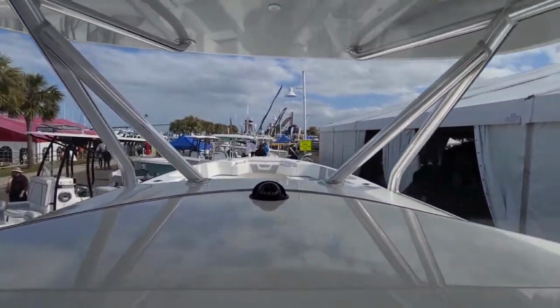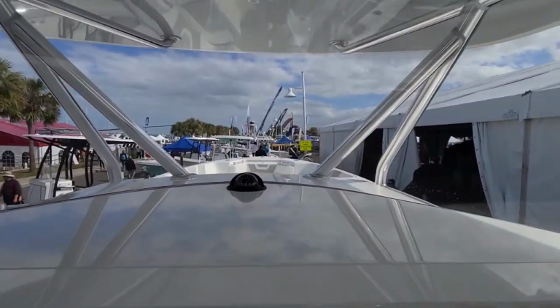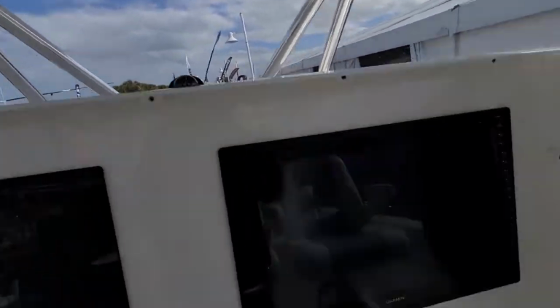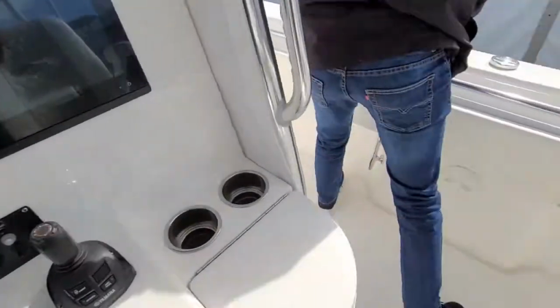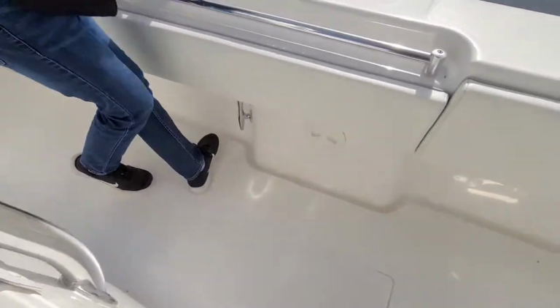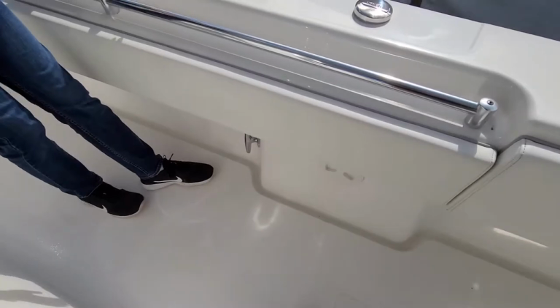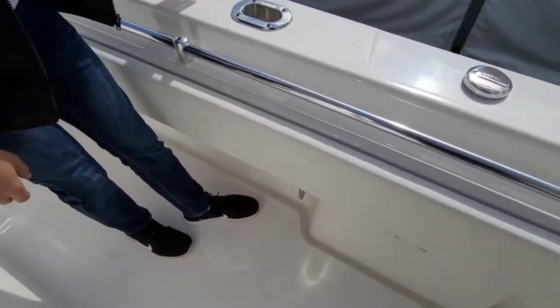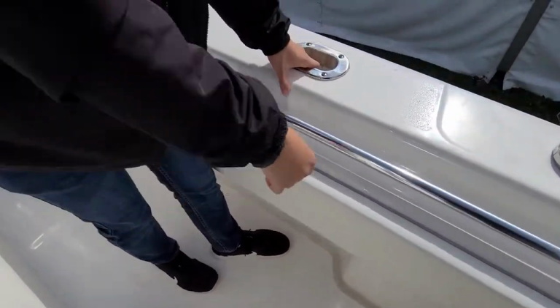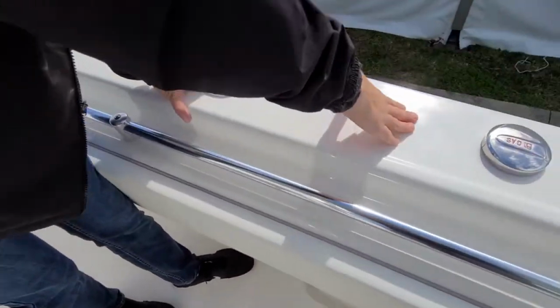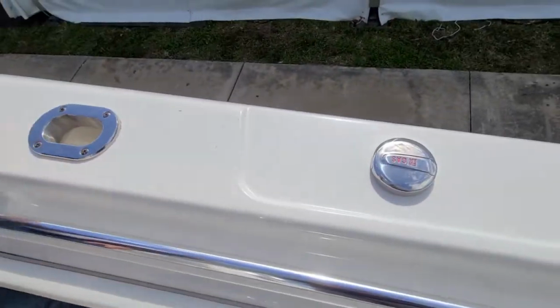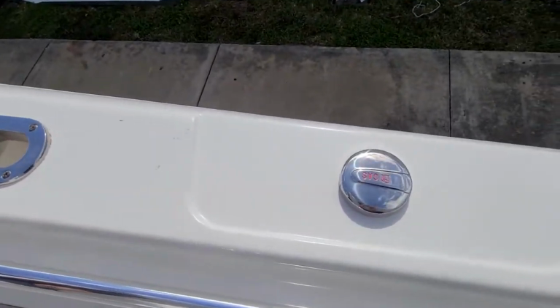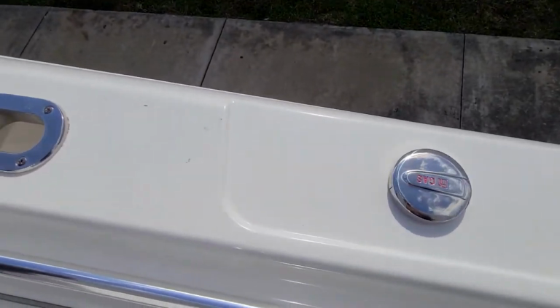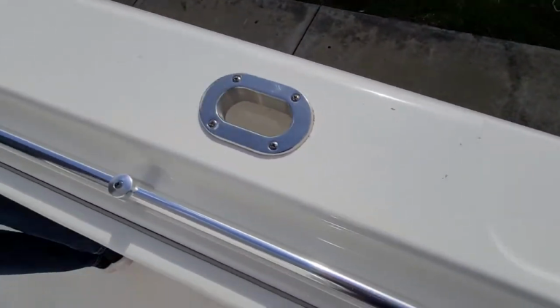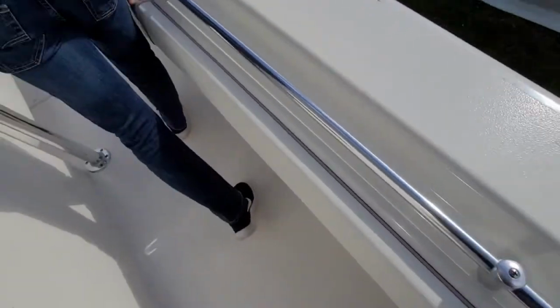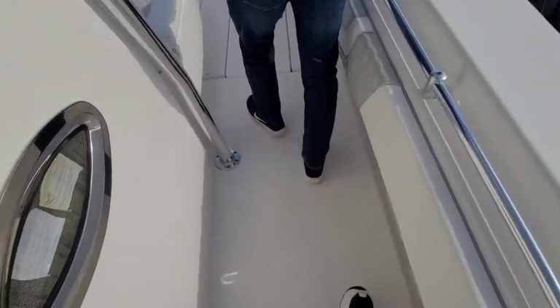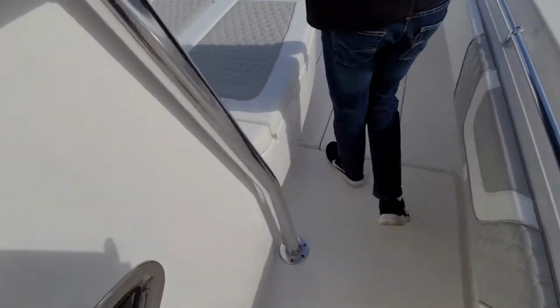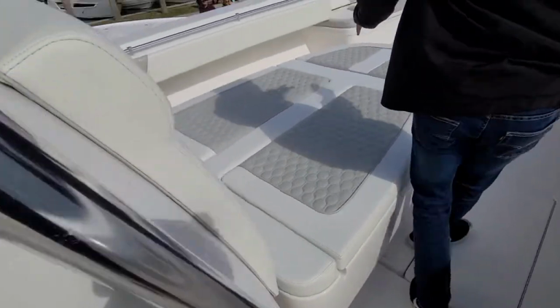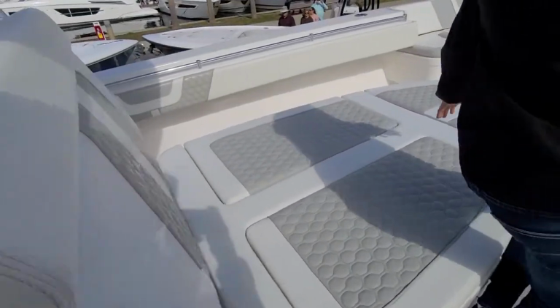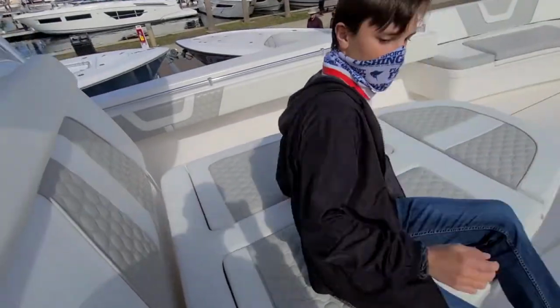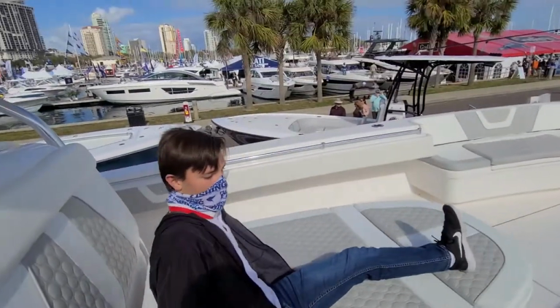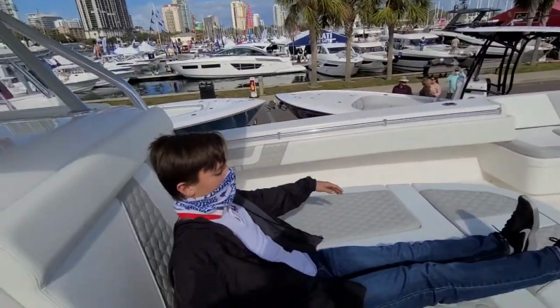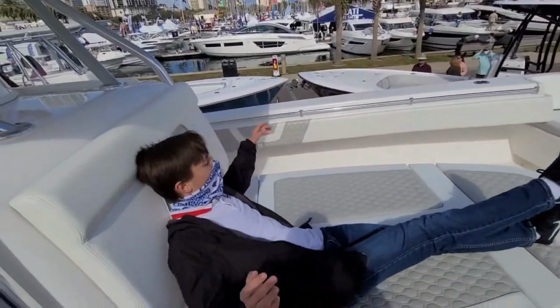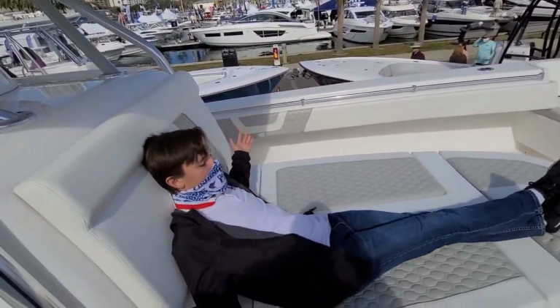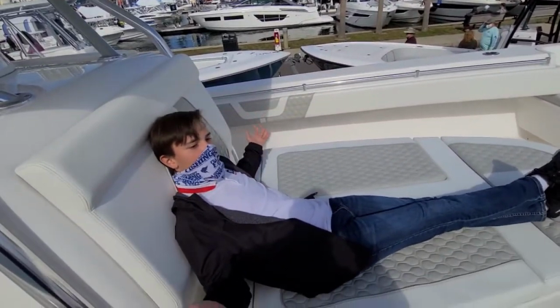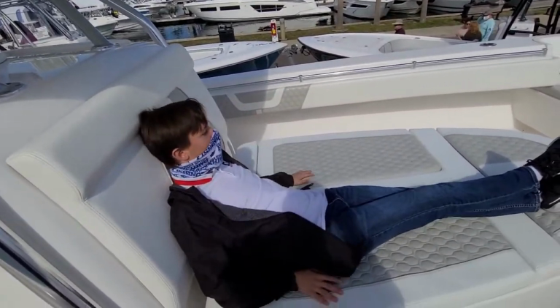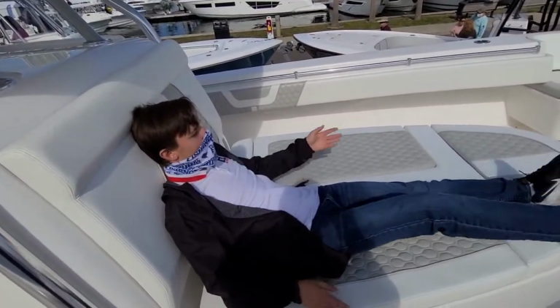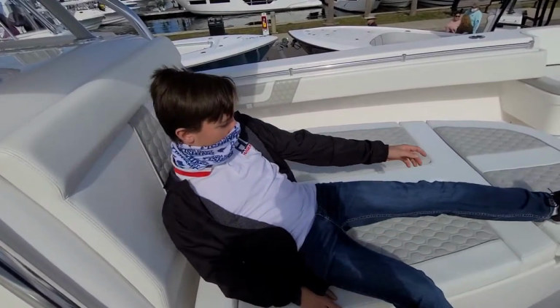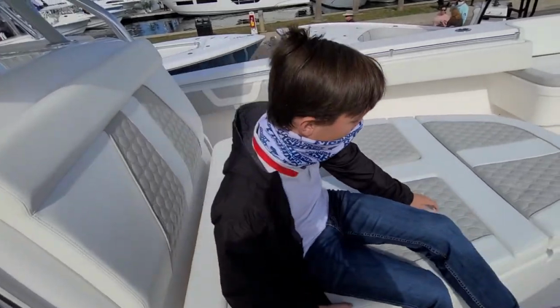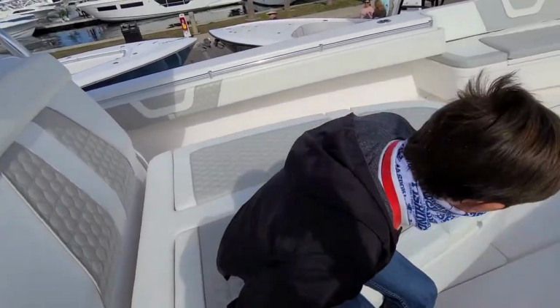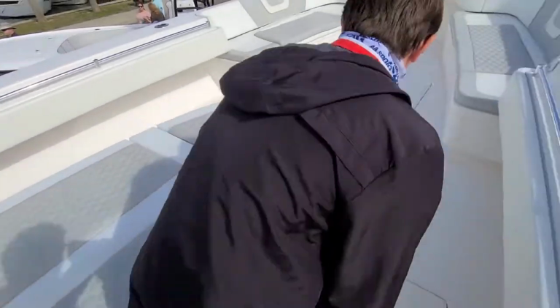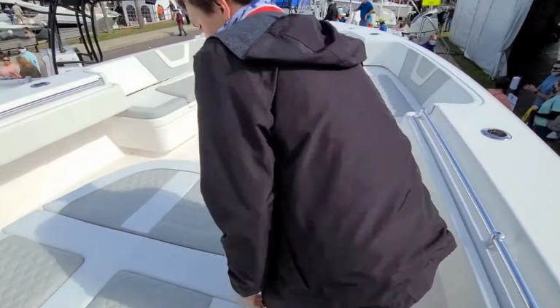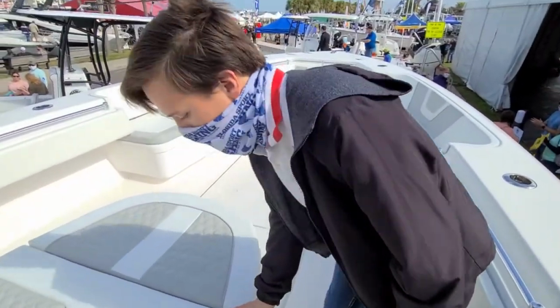As we go down the side, we got spots to store your line, gas tank, lots of cushion down the side. We got a nice big chair right here — sit back, relax while you're running. I do believe there's a cooler underneath here.